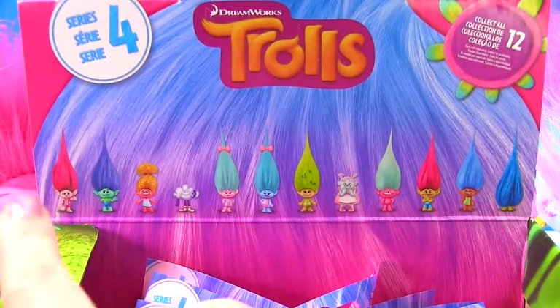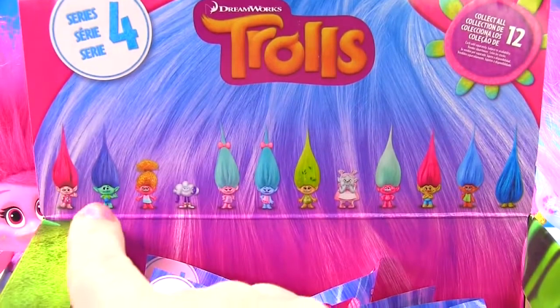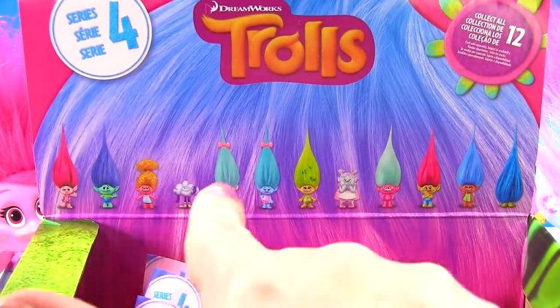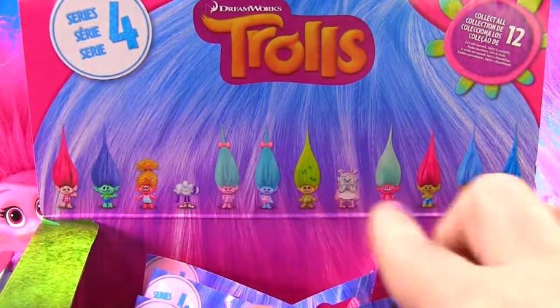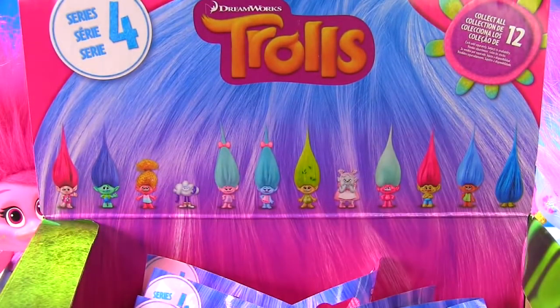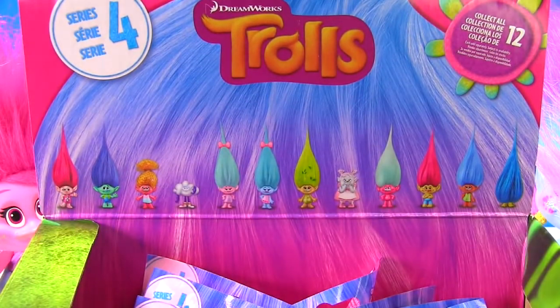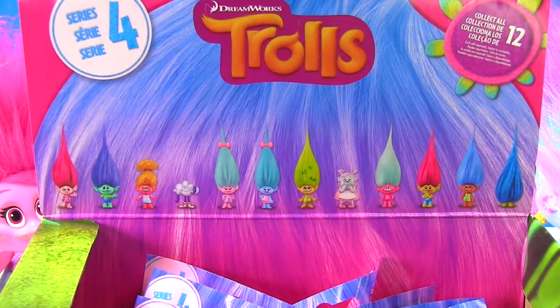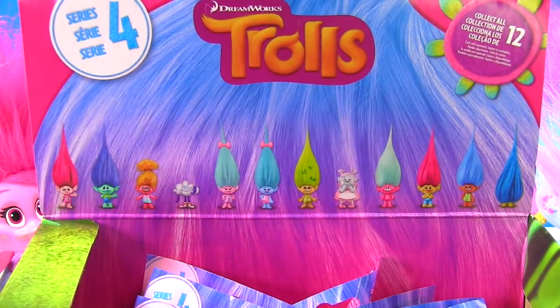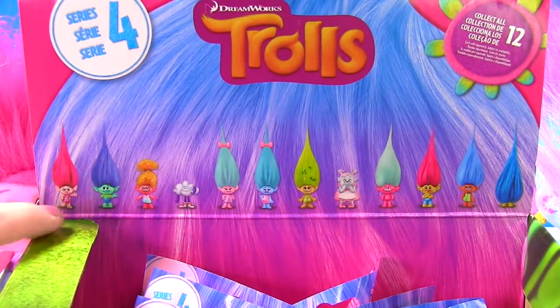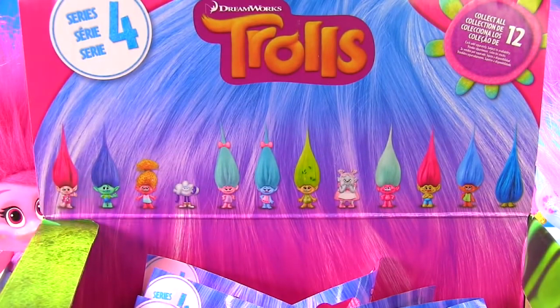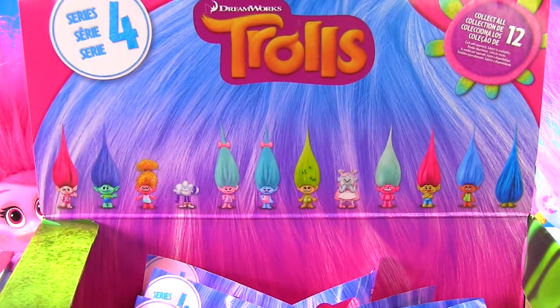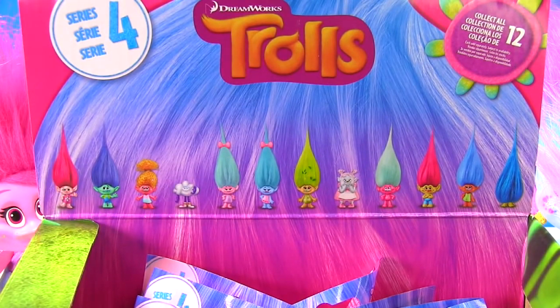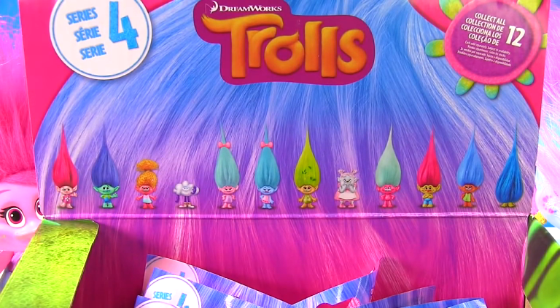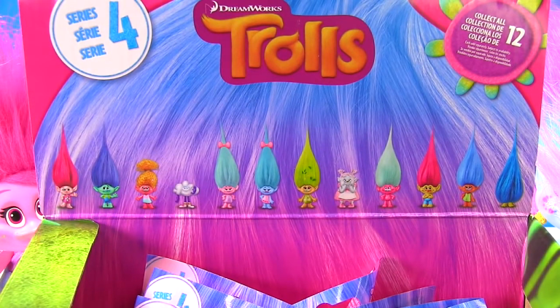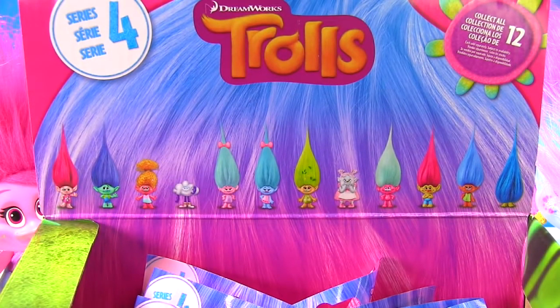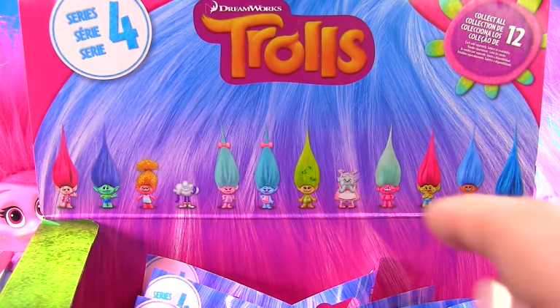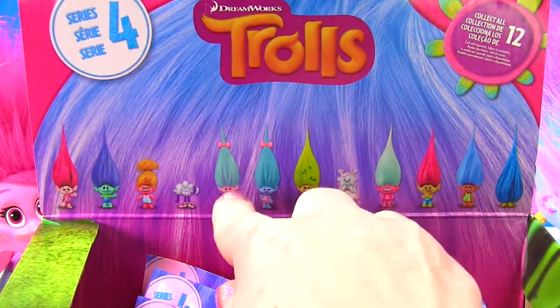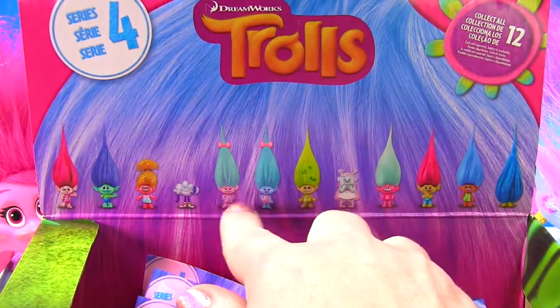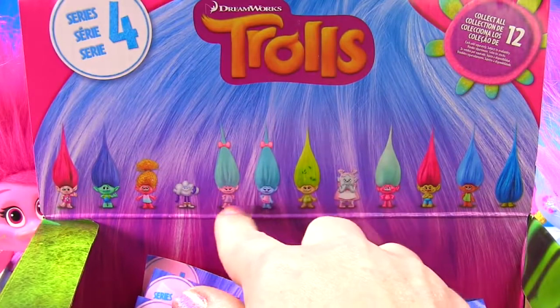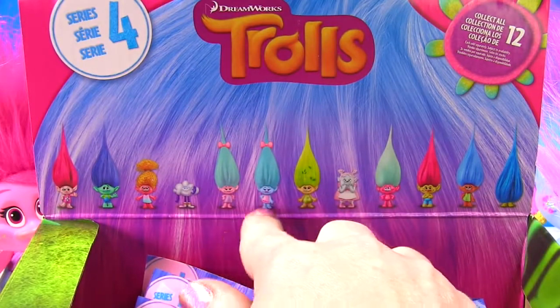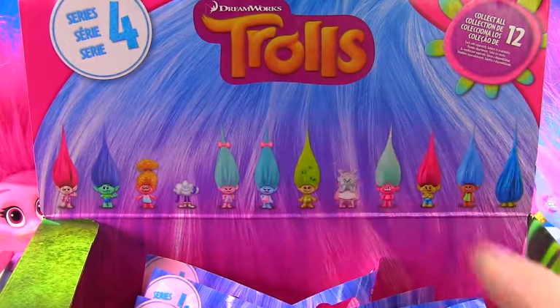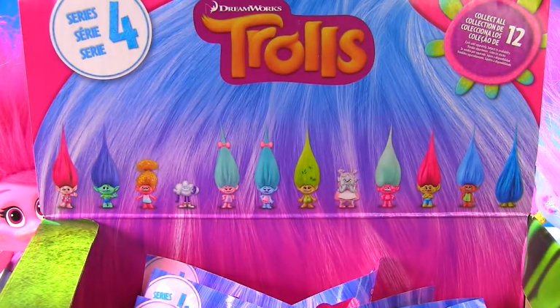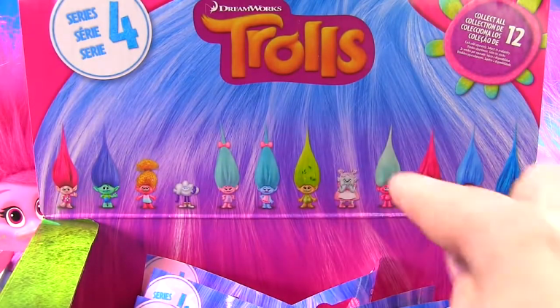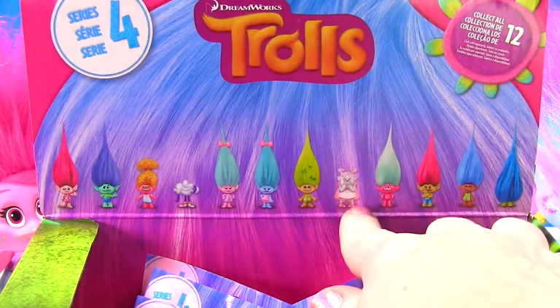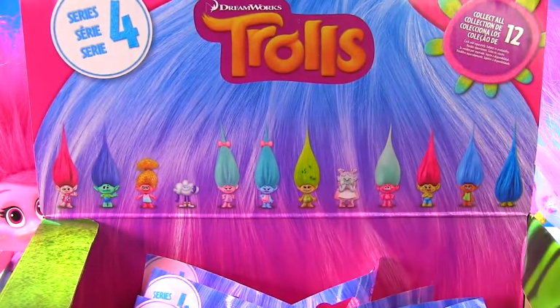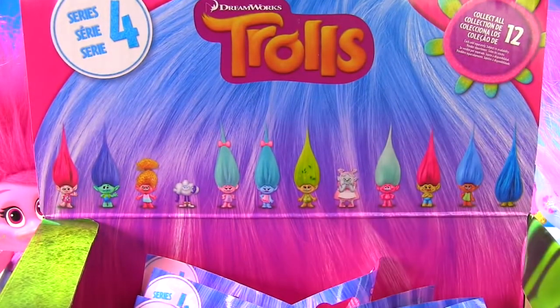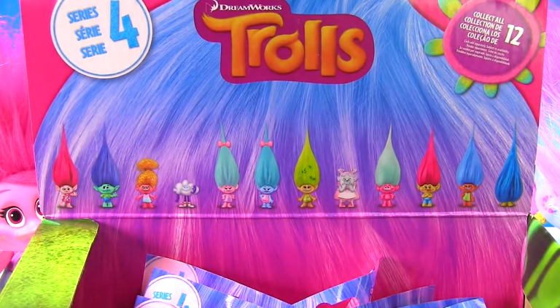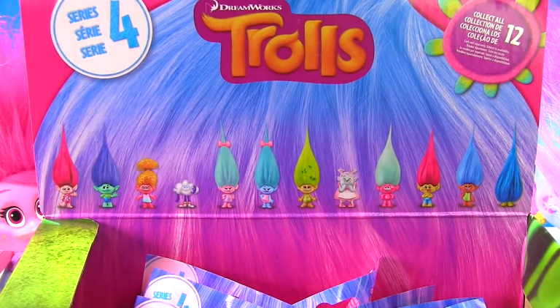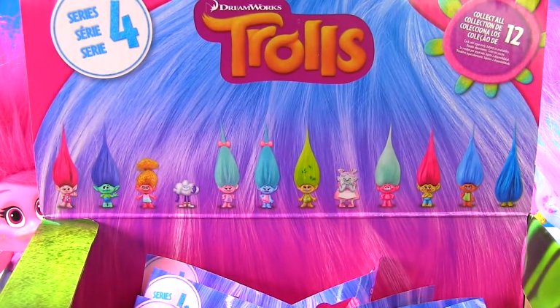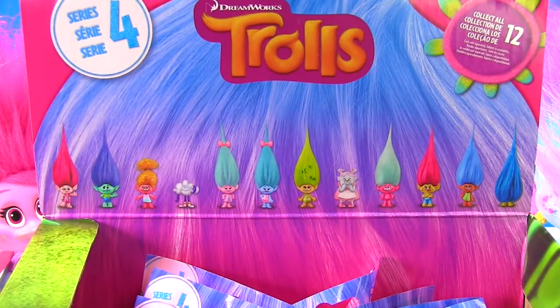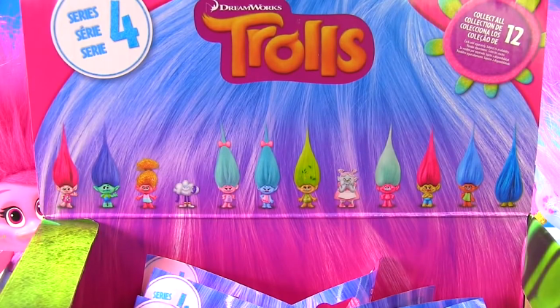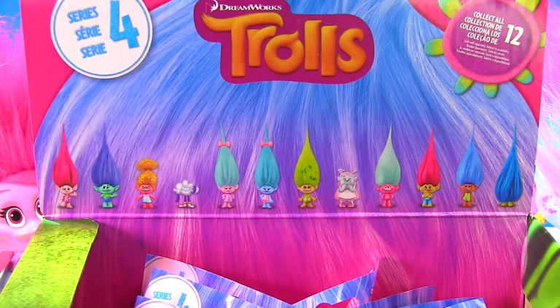So we see on the box all the different ones we can get. There's a new Poppy and Branch, DJ Sookie, Cloud Guy, the fashion twins Satin and Chenille. Hey, there's even Bridget in here. I'm so excited to open these up.